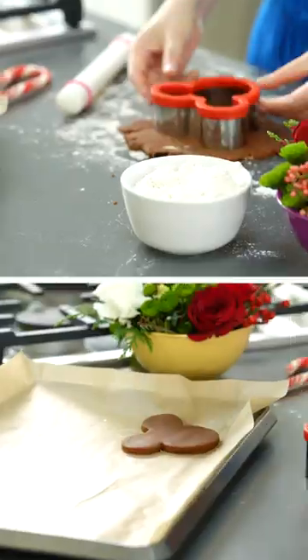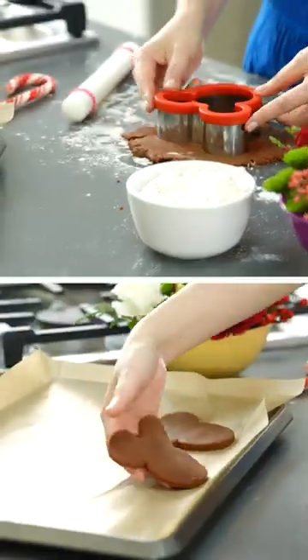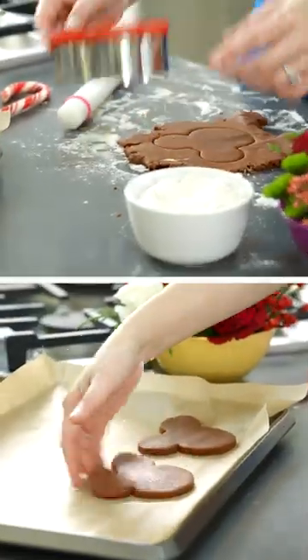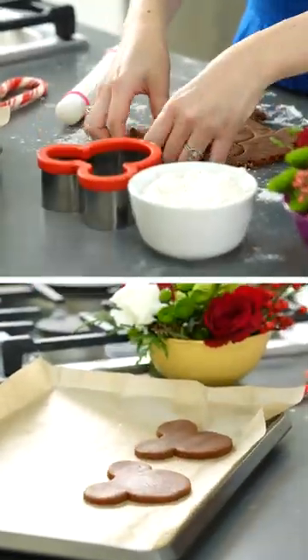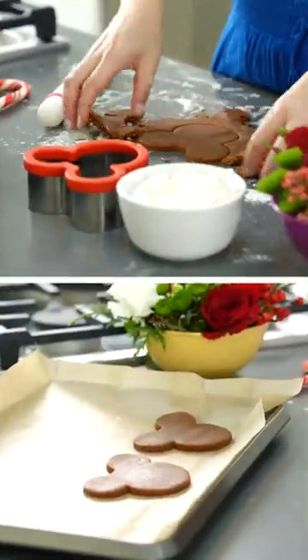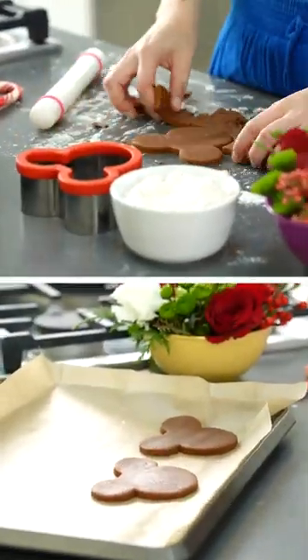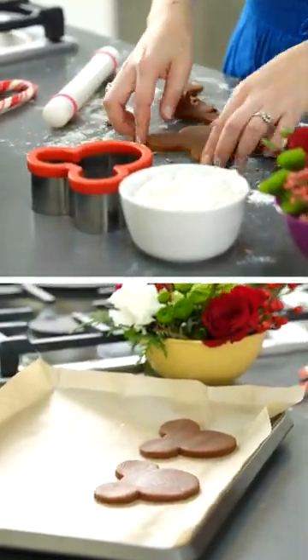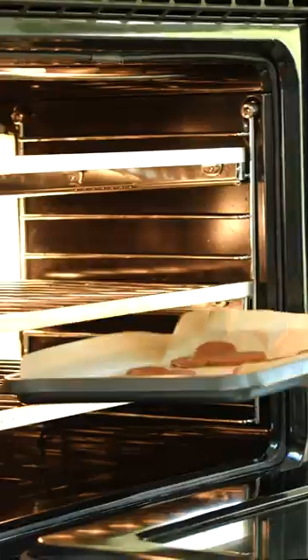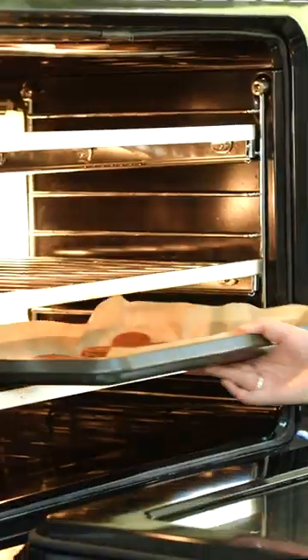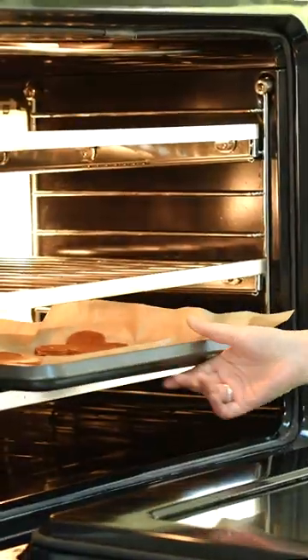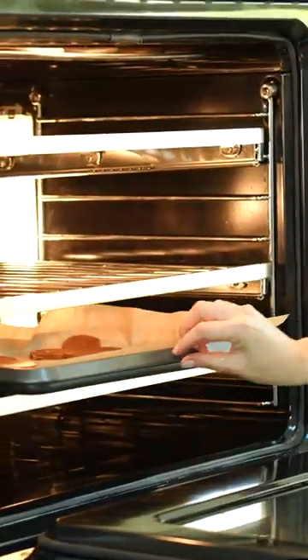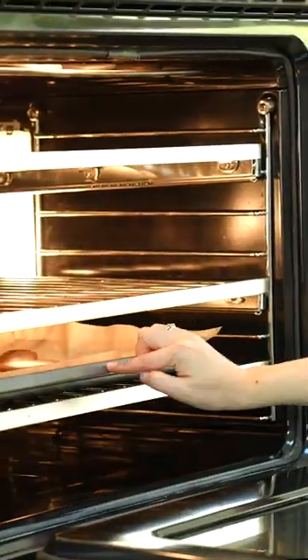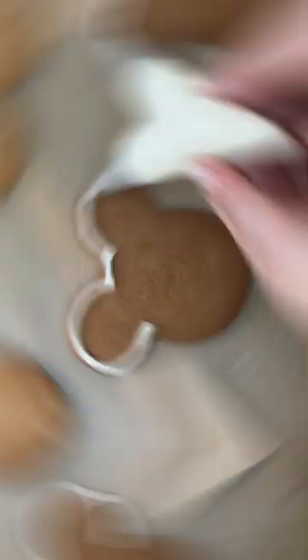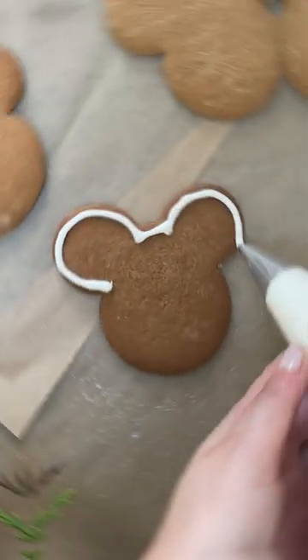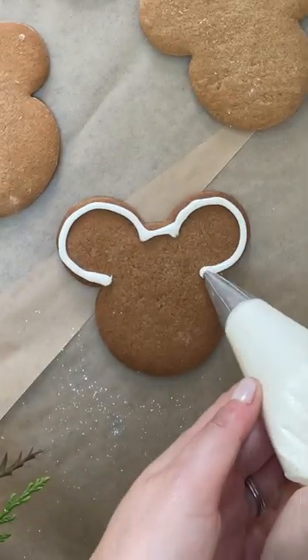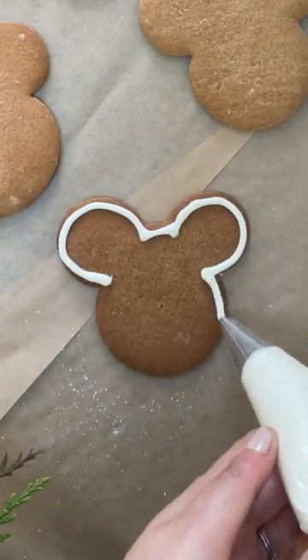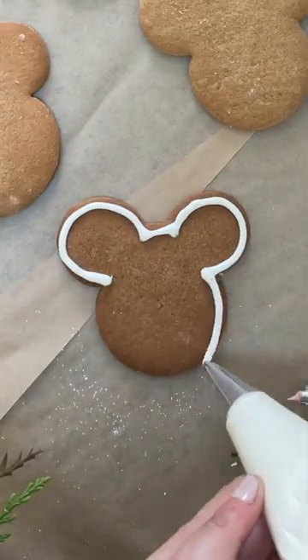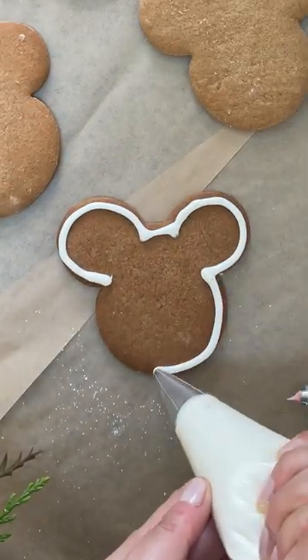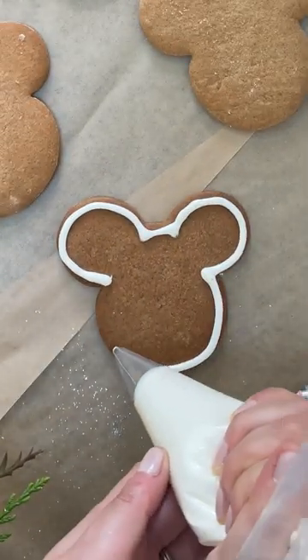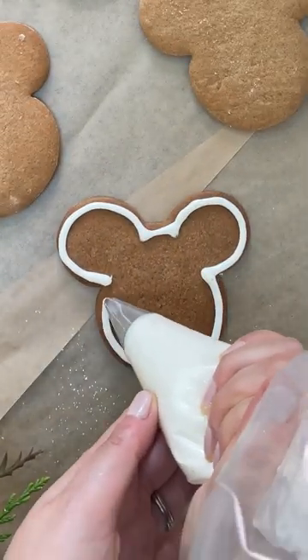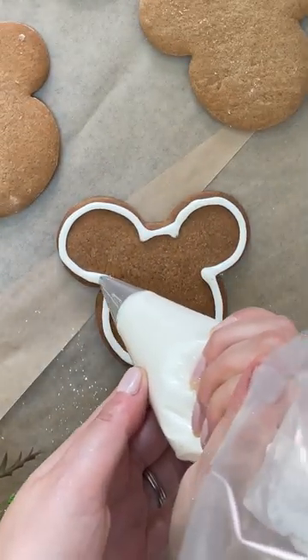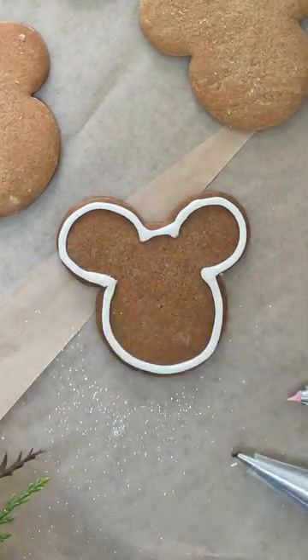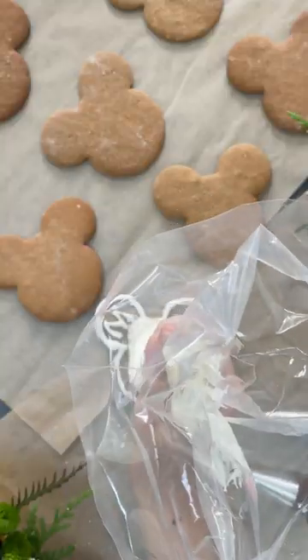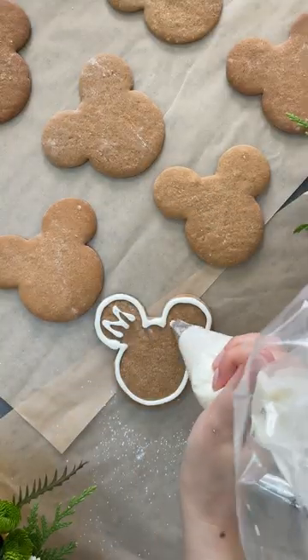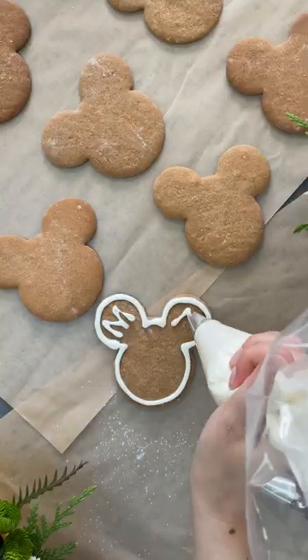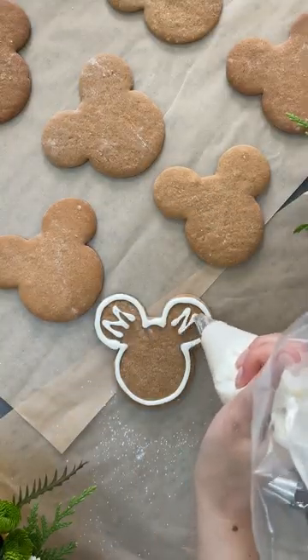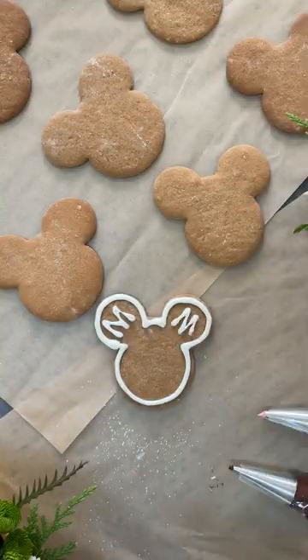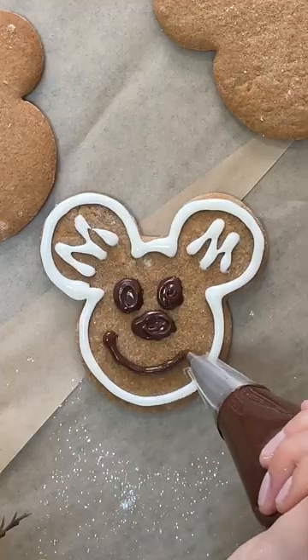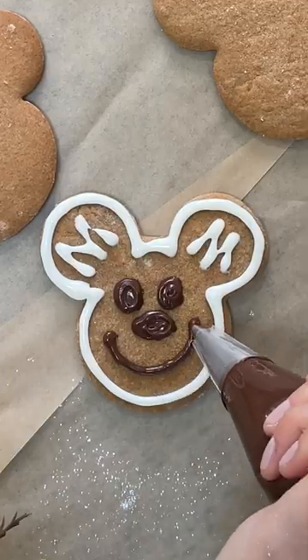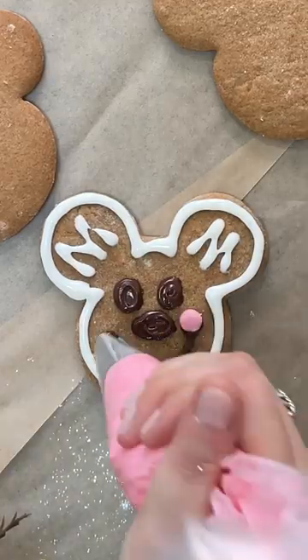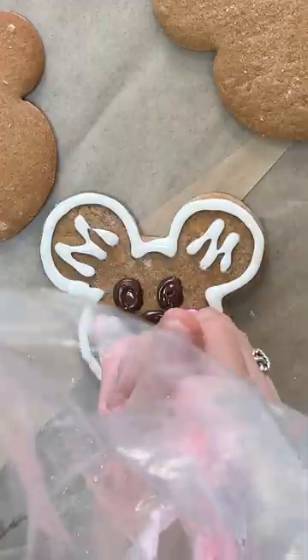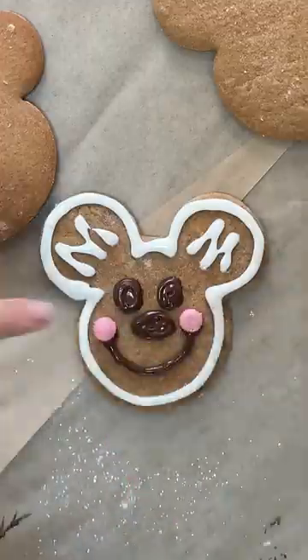Throw it in the oven at 350 degrees and bake for 10 minutes. Once it's cooled, let's add the details — some squiggles for the ears and that iconic Minnie smile.